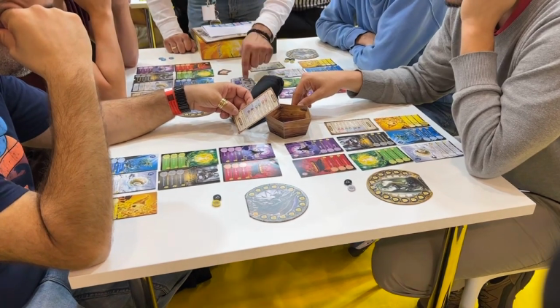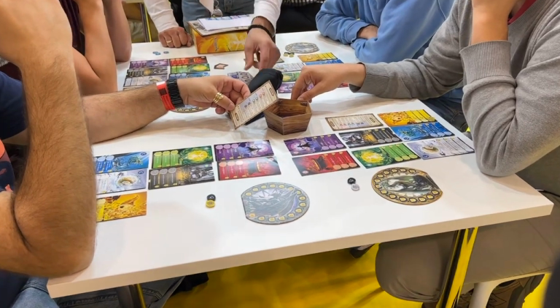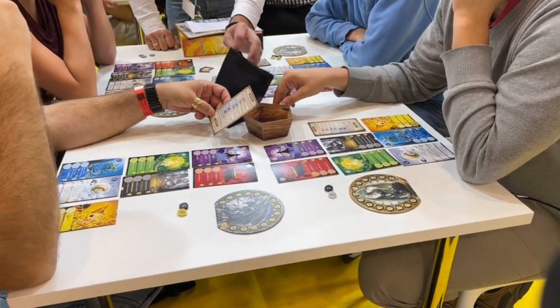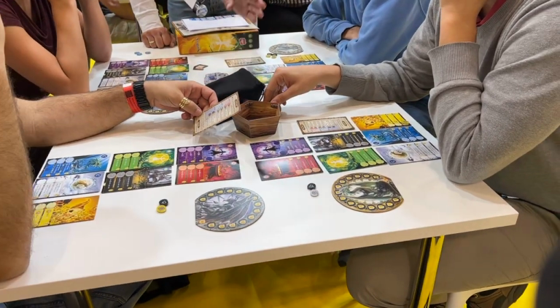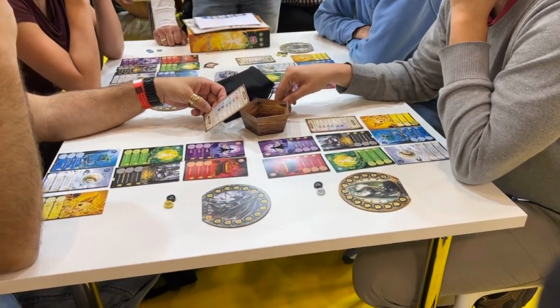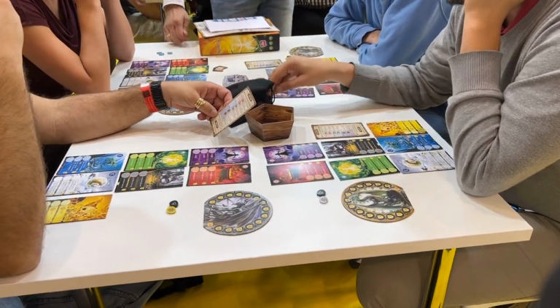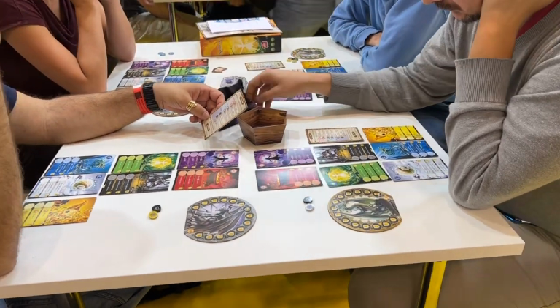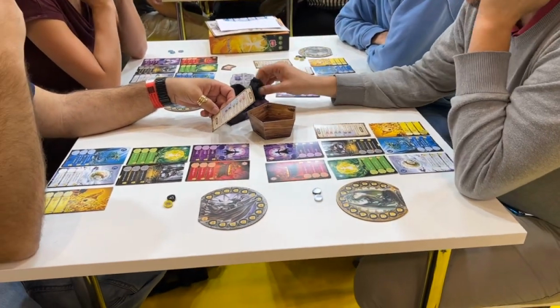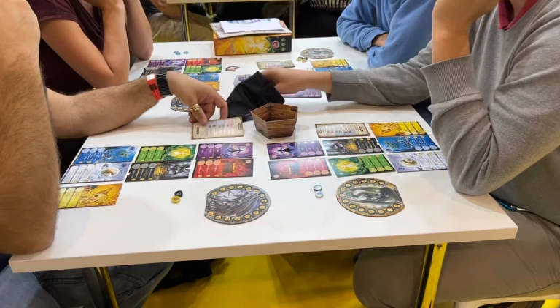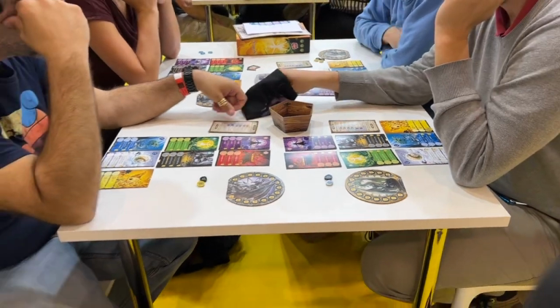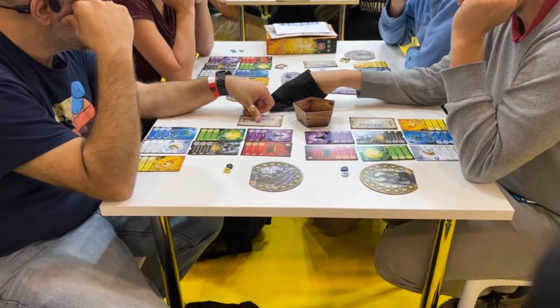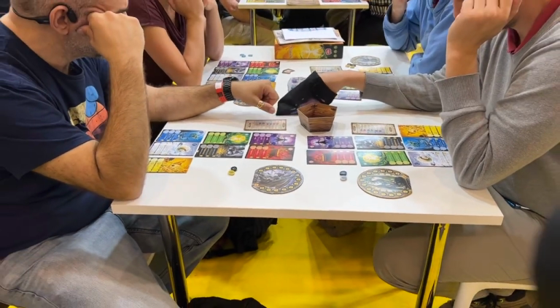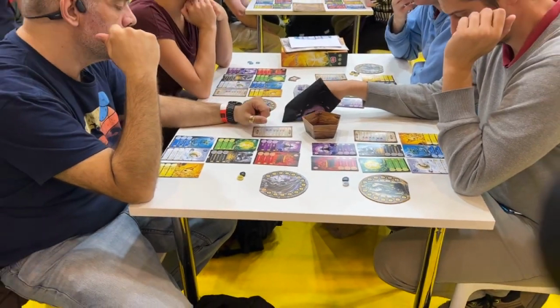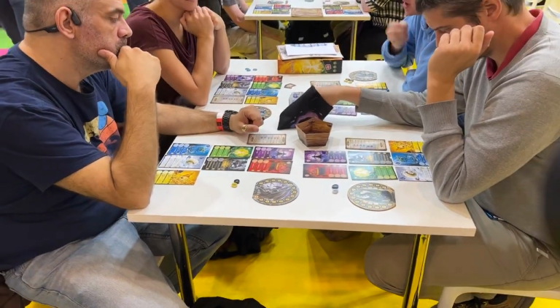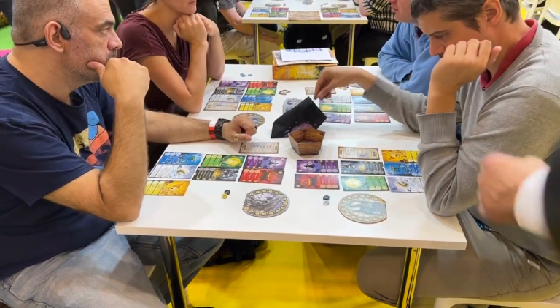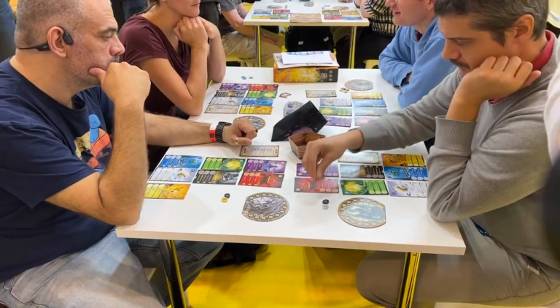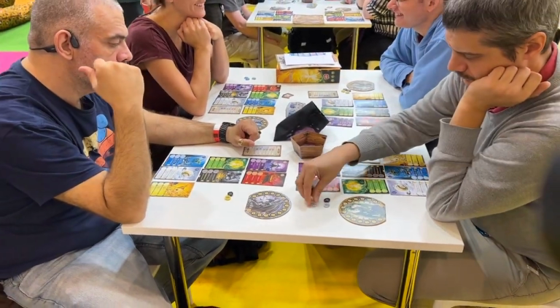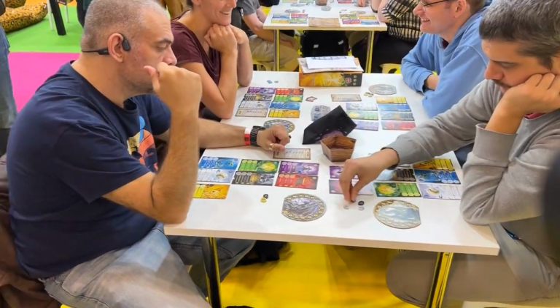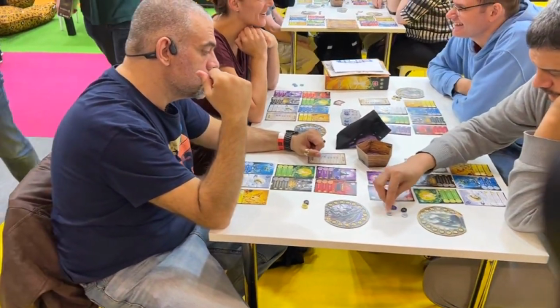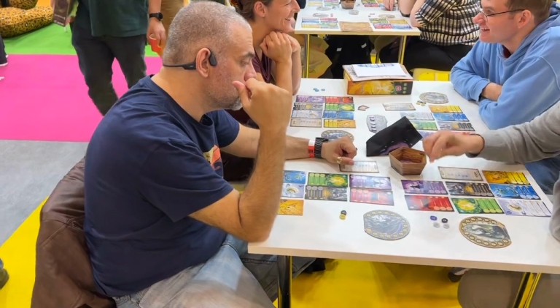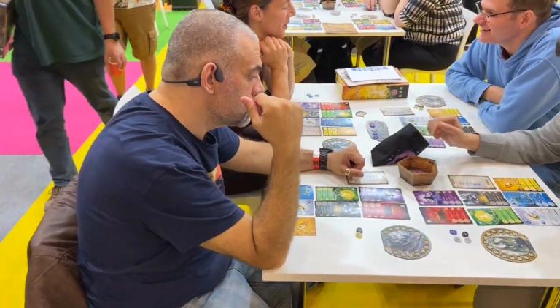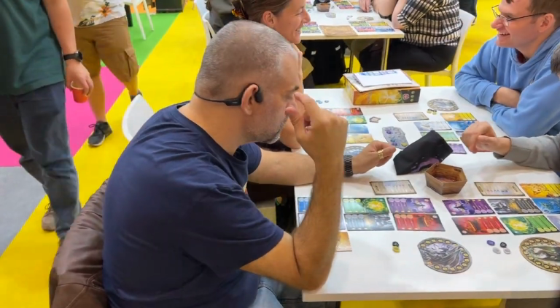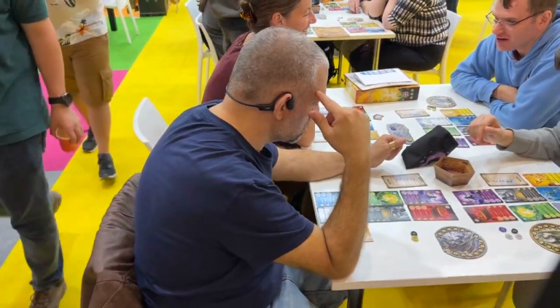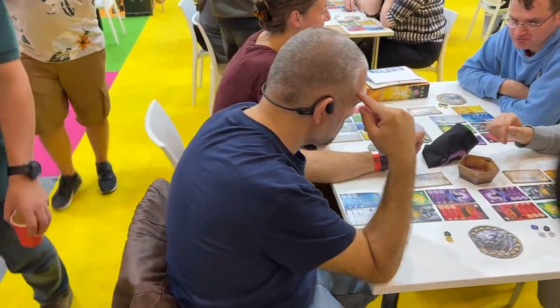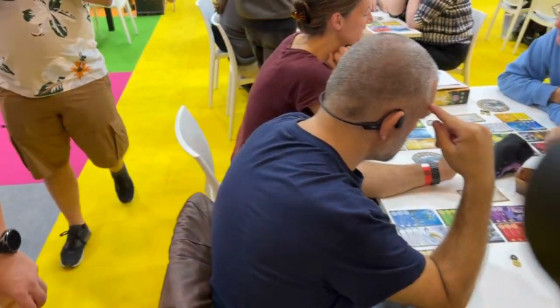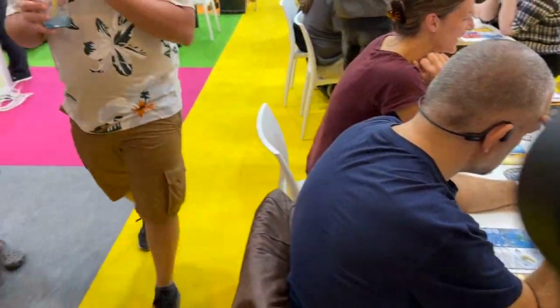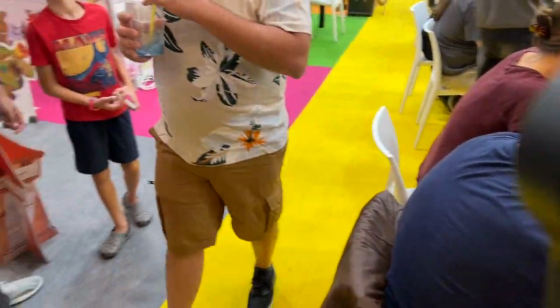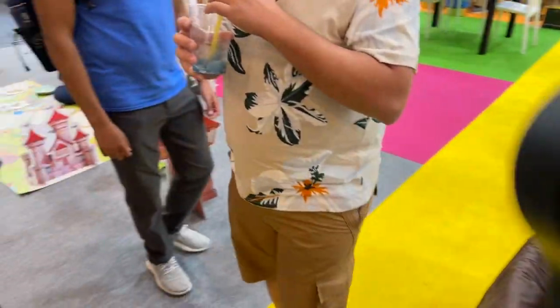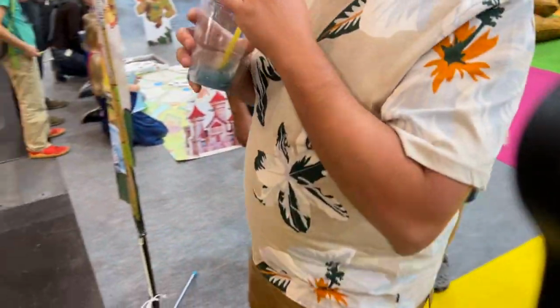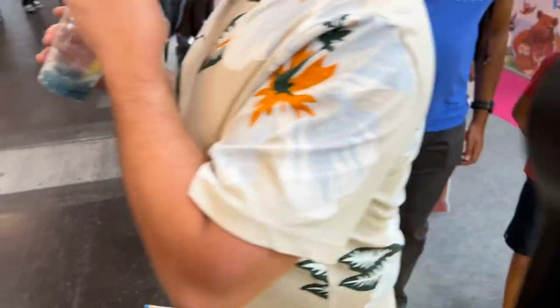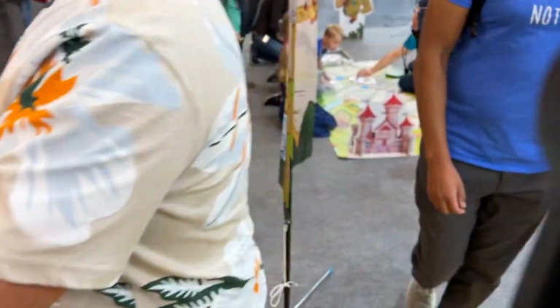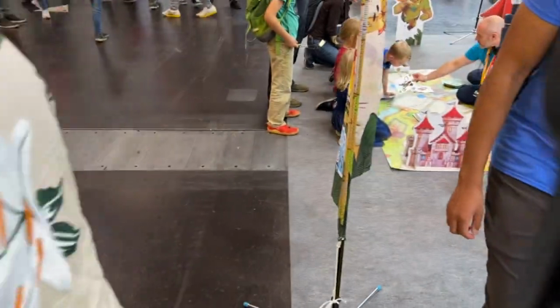It is a light engine-building game. I would say it has a very interesting mechanic, but I do not believe it's a game for most gamers. I'll put it that way.